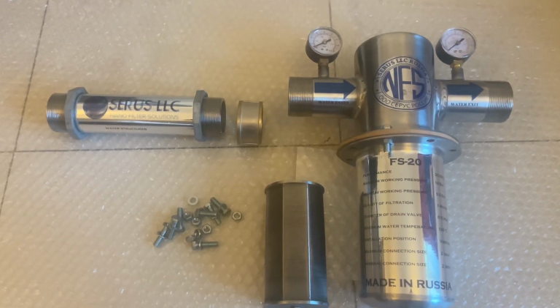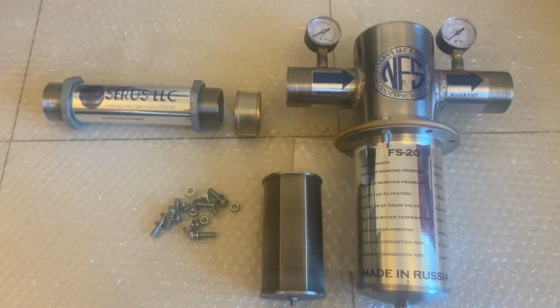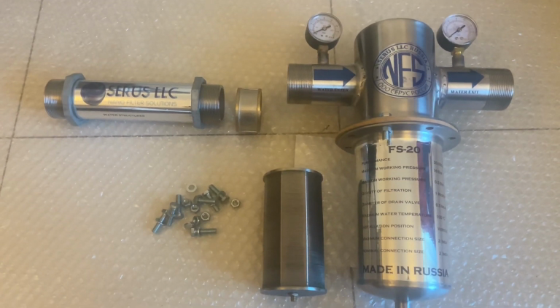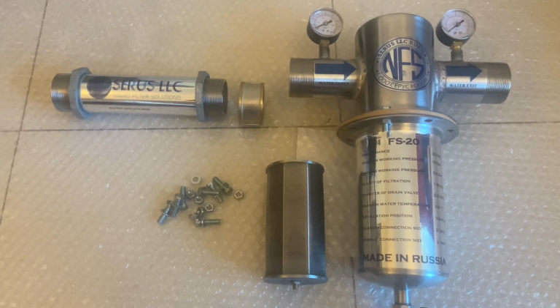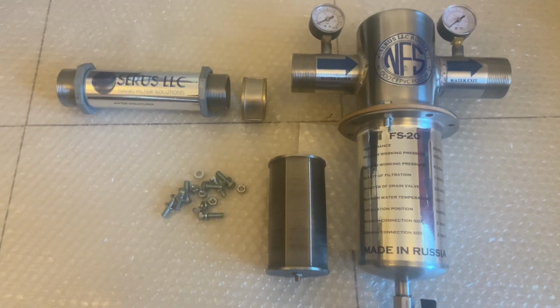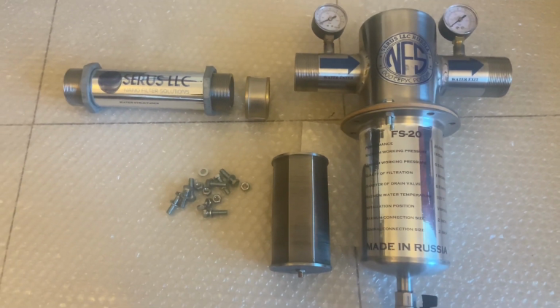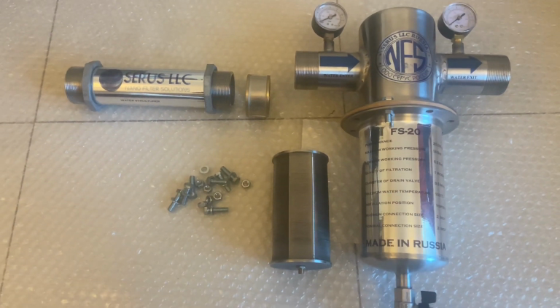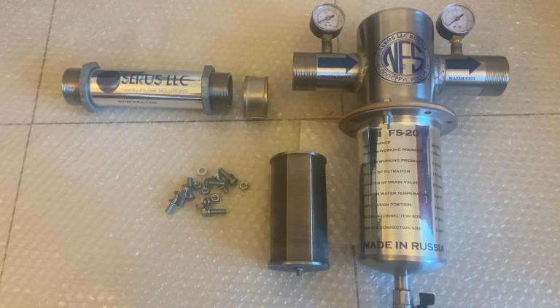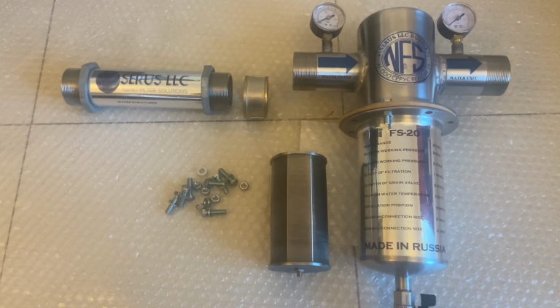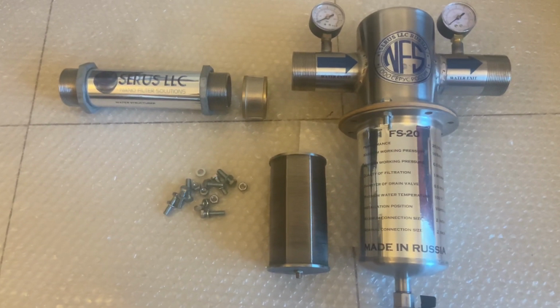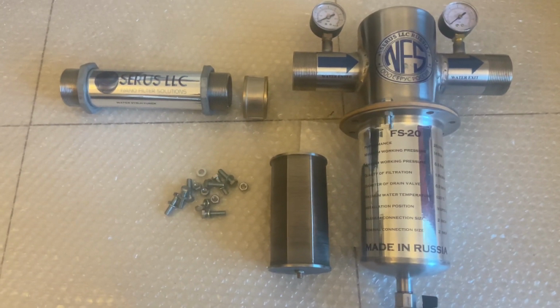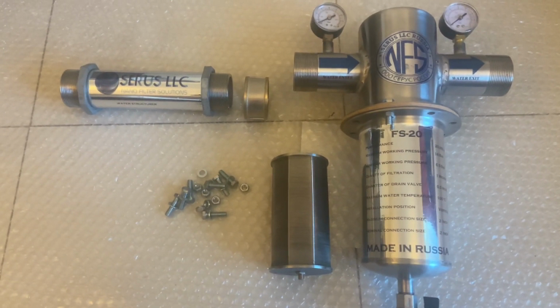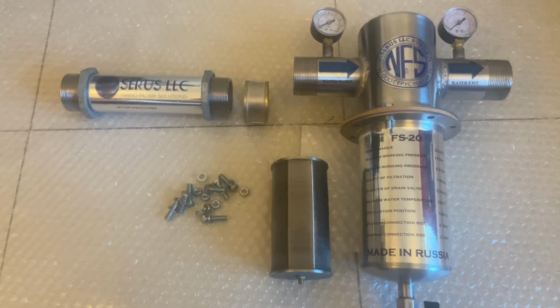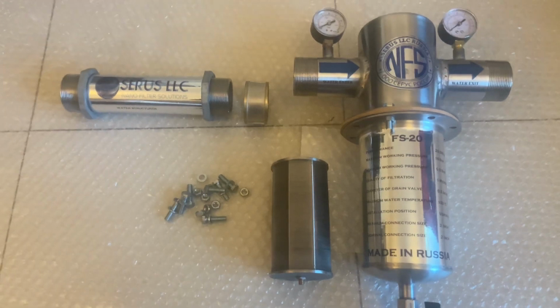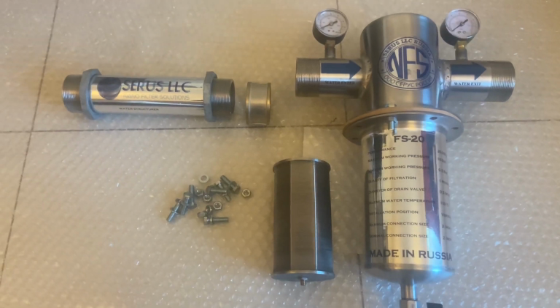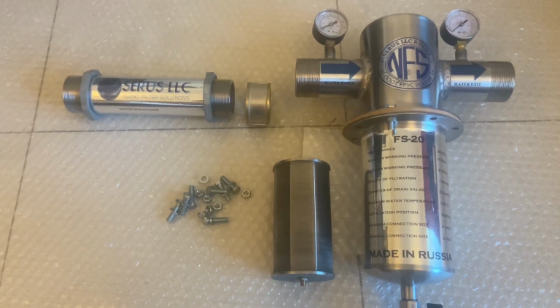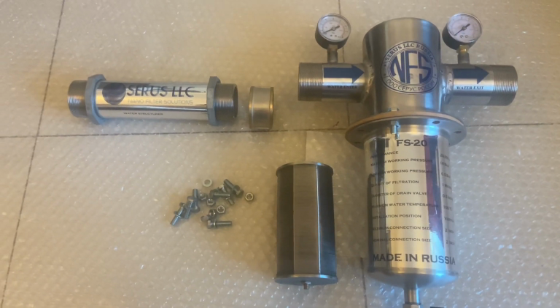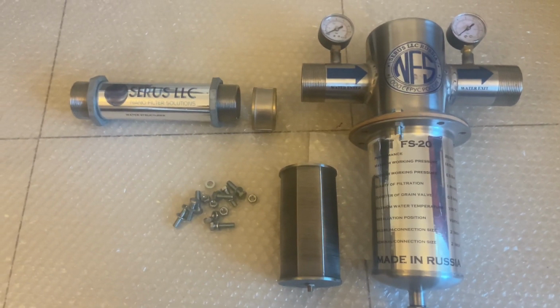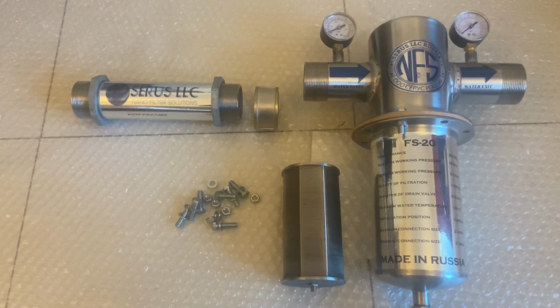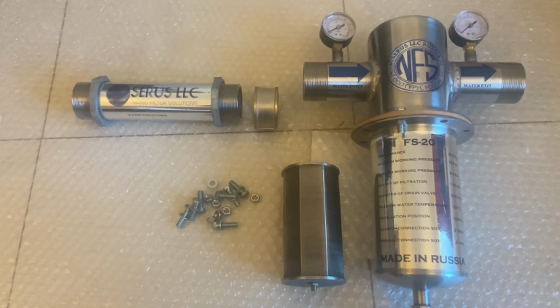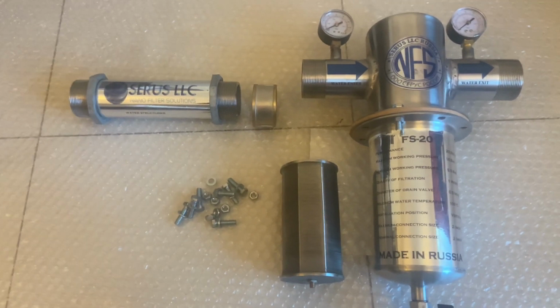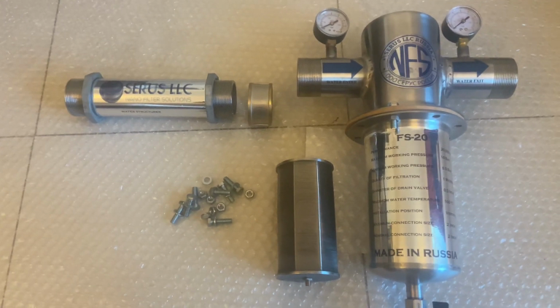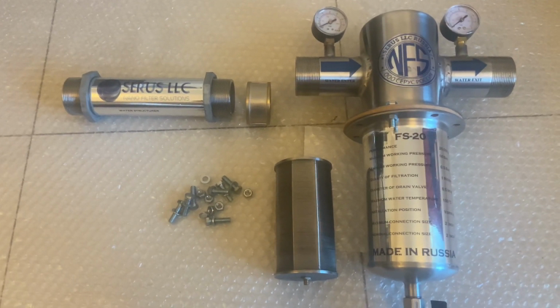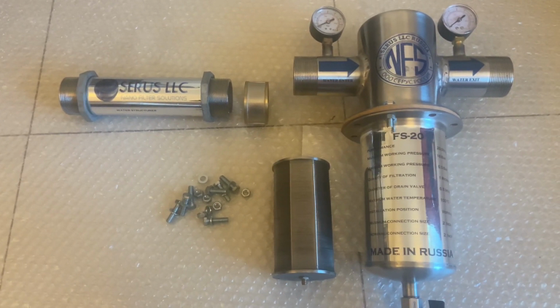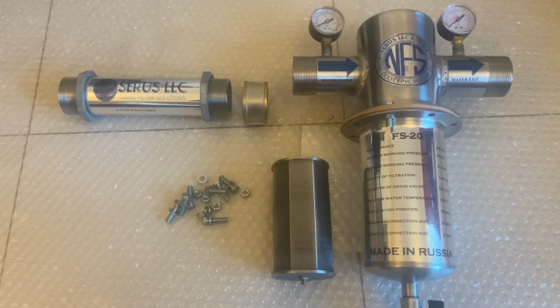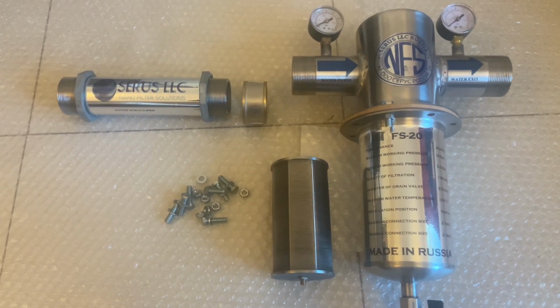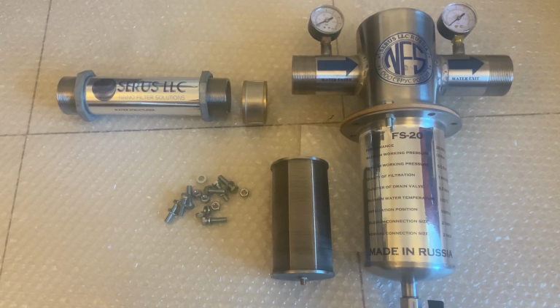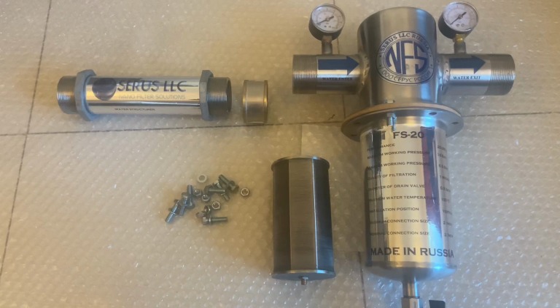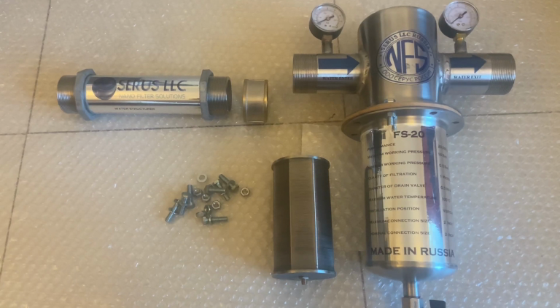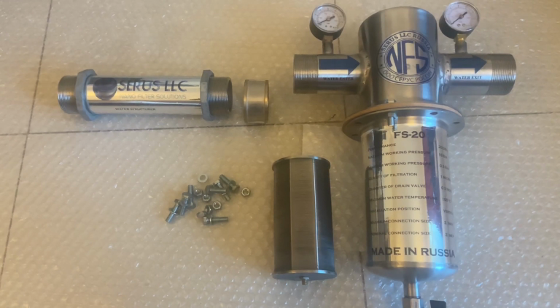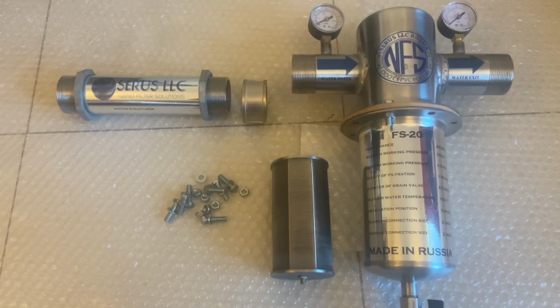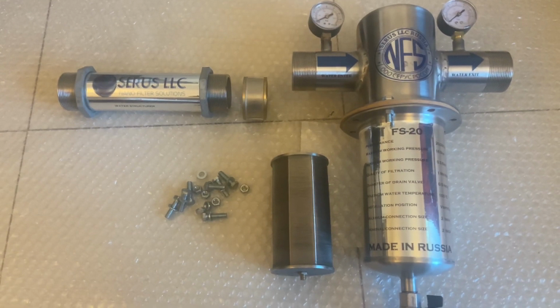Good day everyone, this is Sergey from Sirius LLC, and I'm showing today how the FS 20 setup looks.